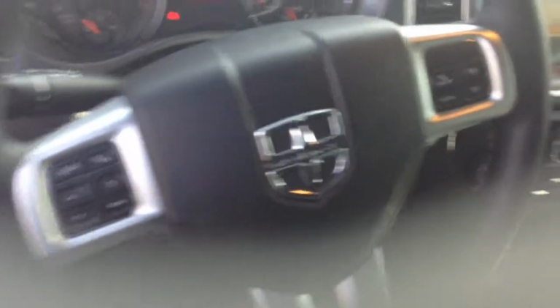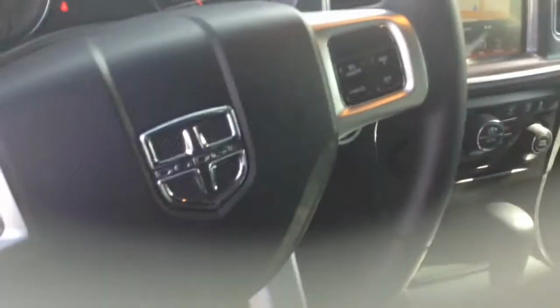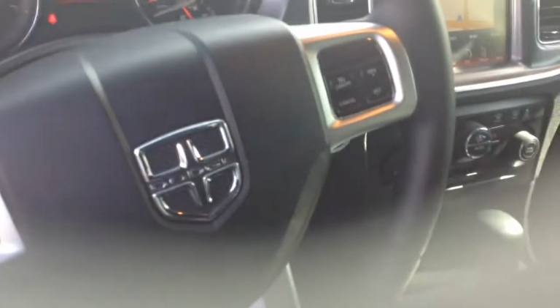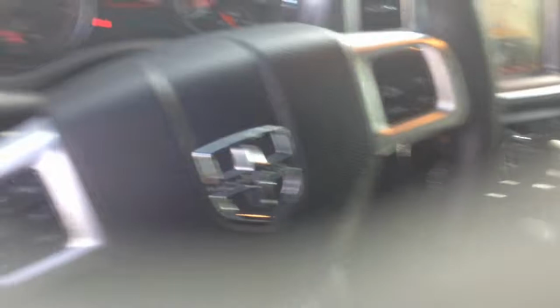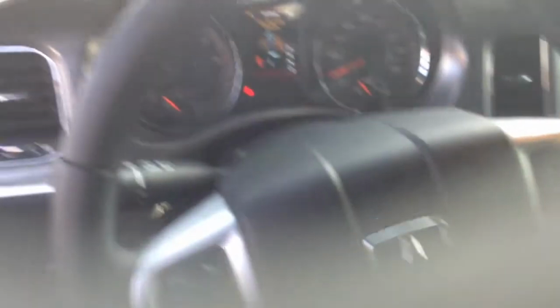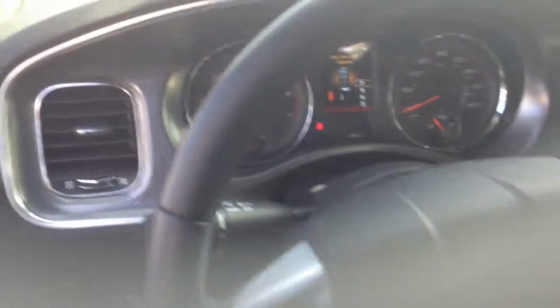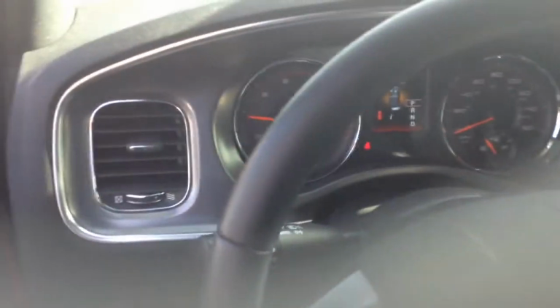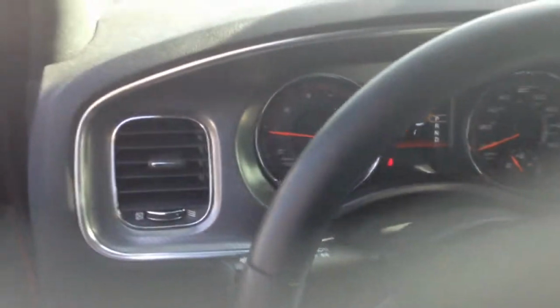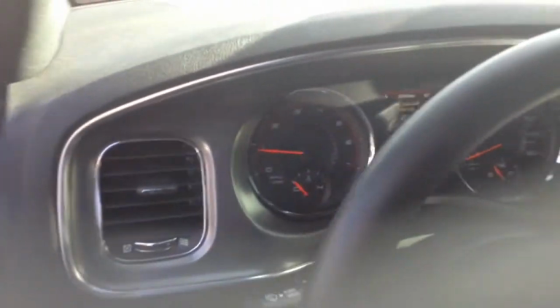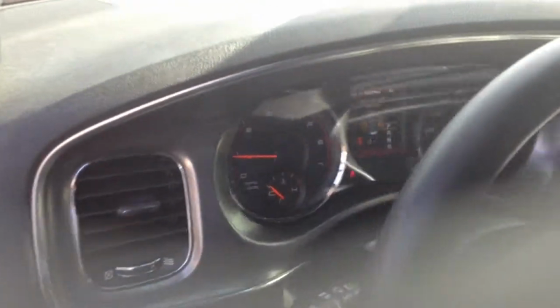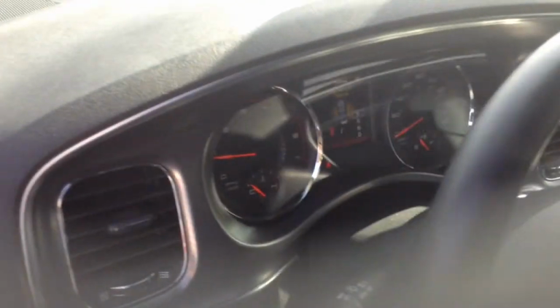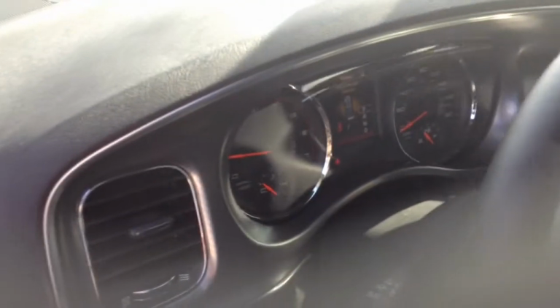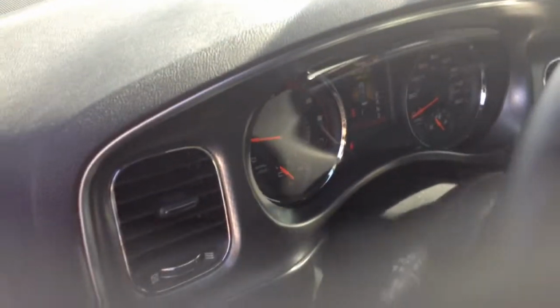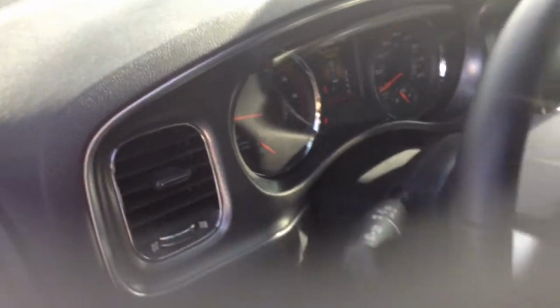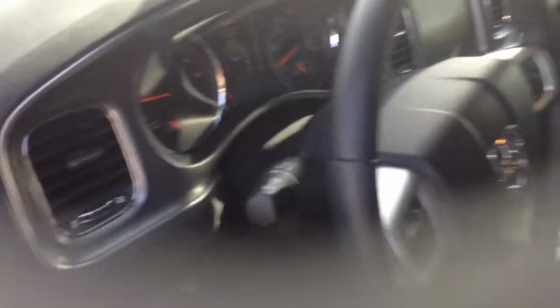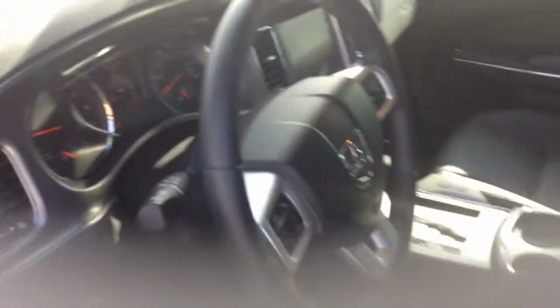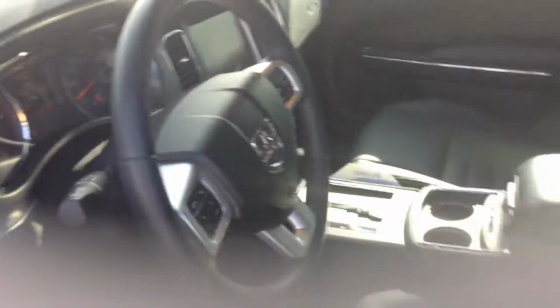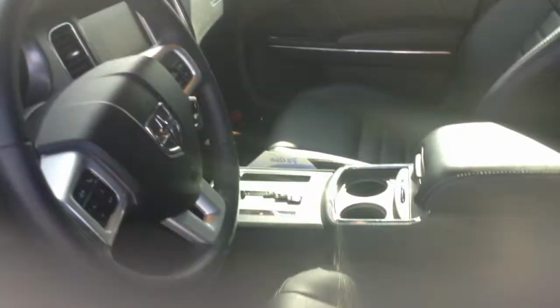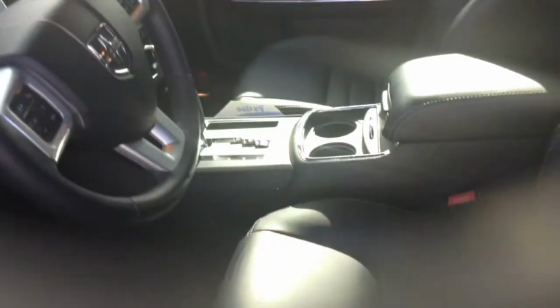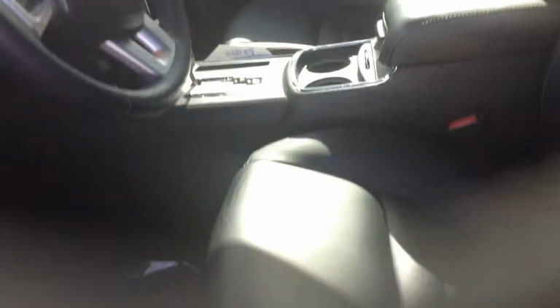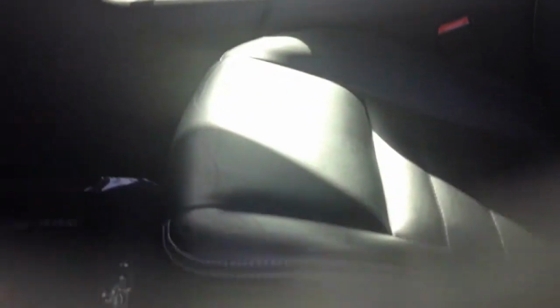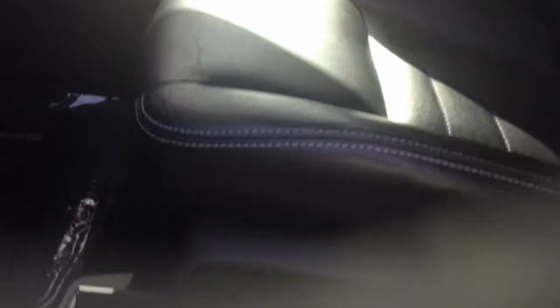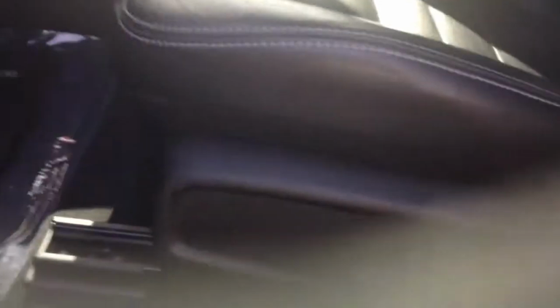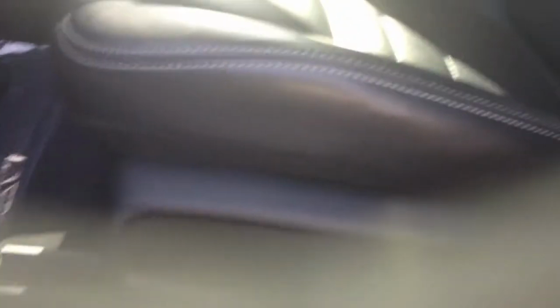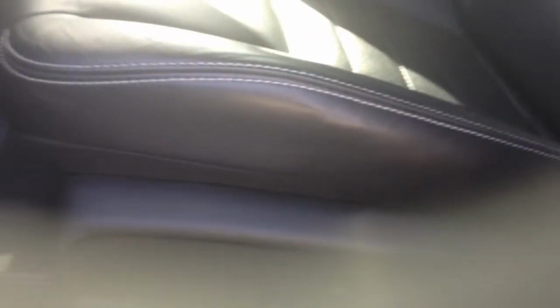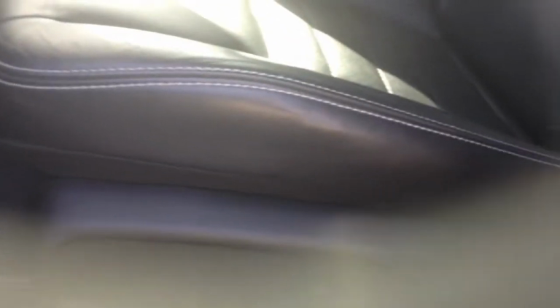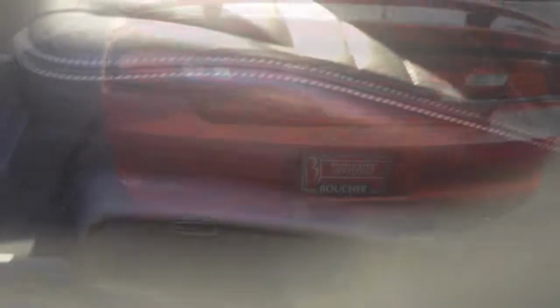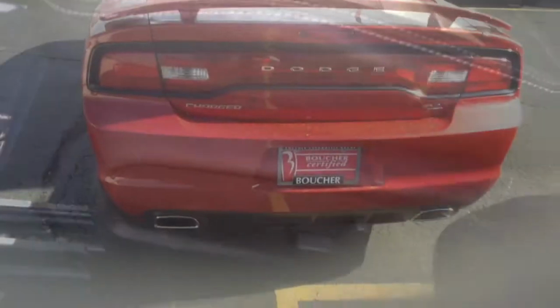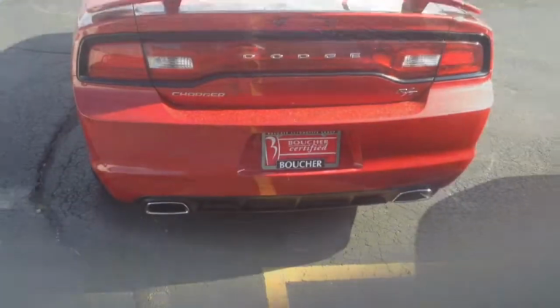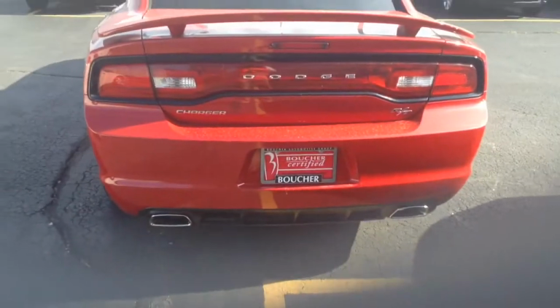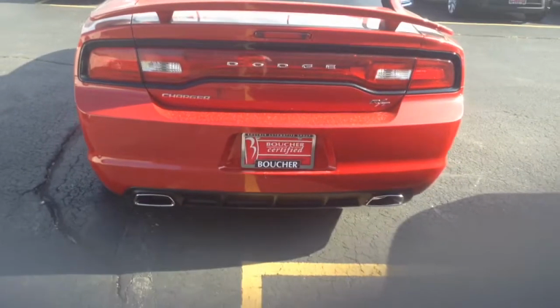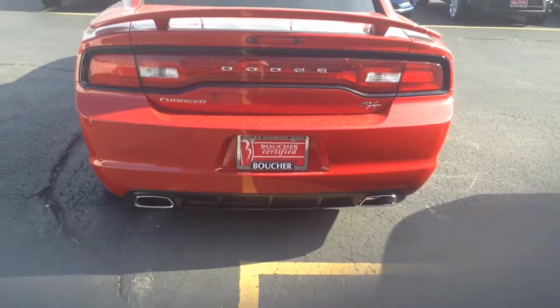I'll tell you this here — we do have this vehicle priced to sell. As part of our Memorial Day savings event this weekend, you've got to come in, take a look, take a test drive.